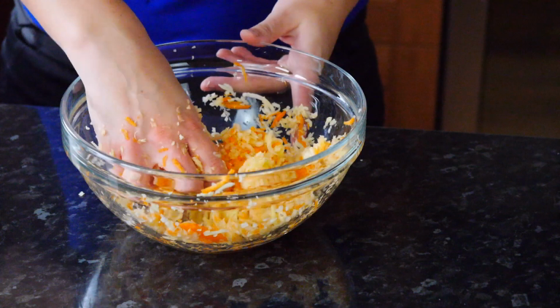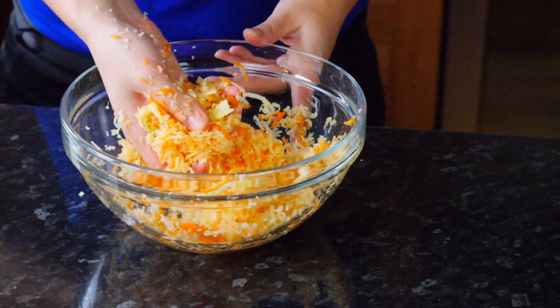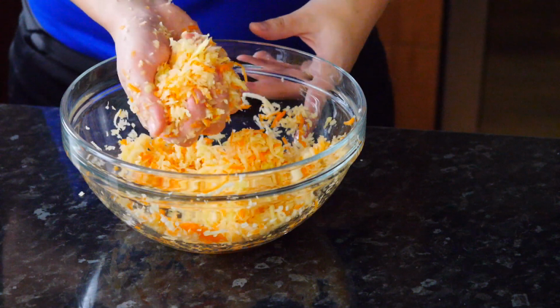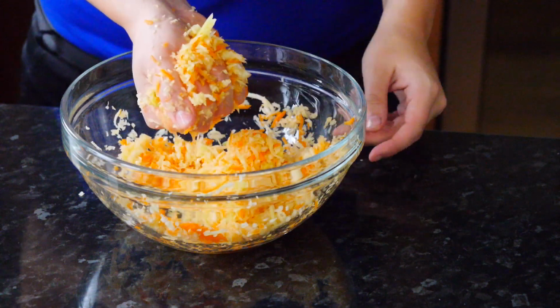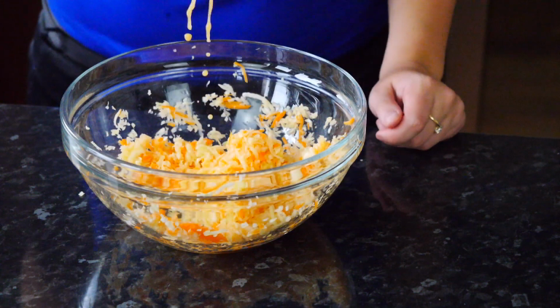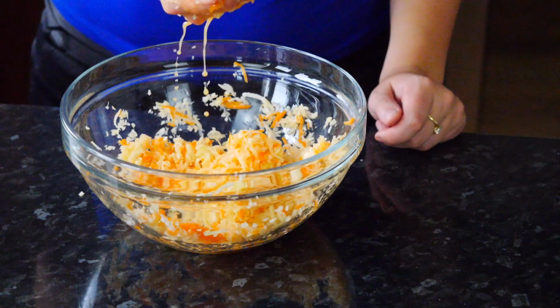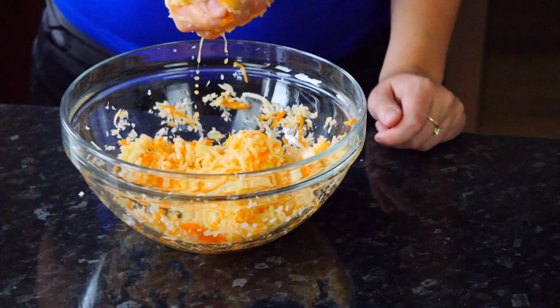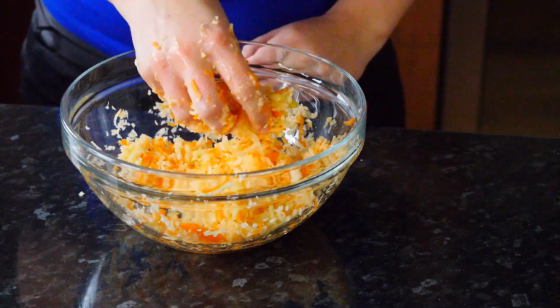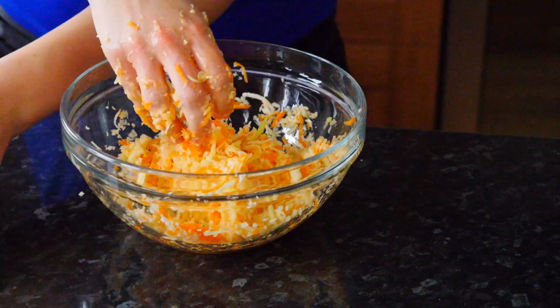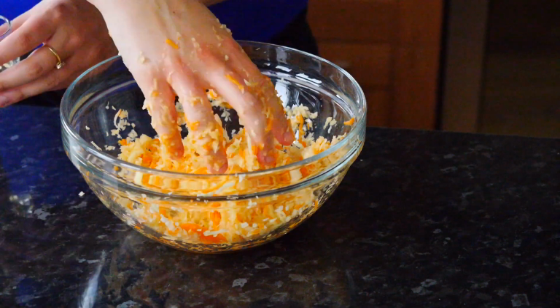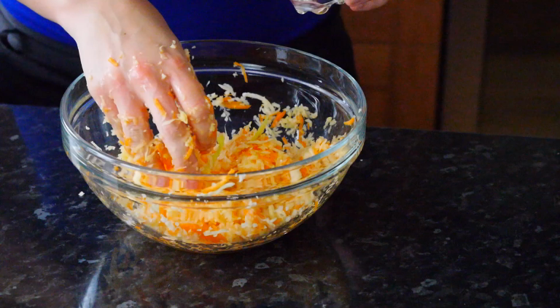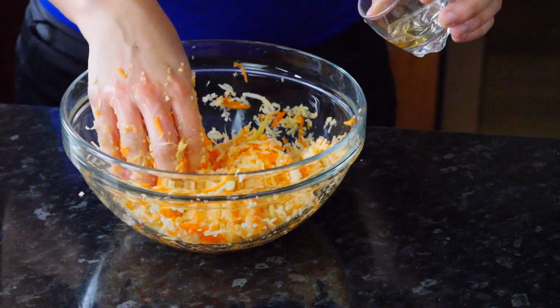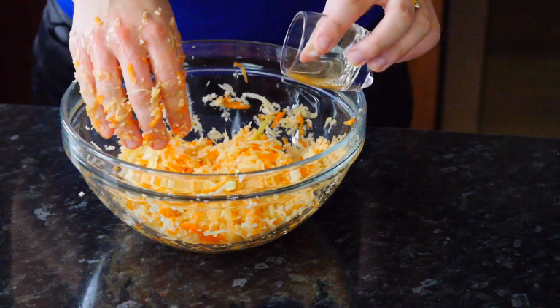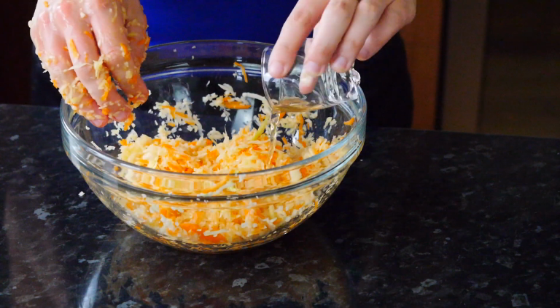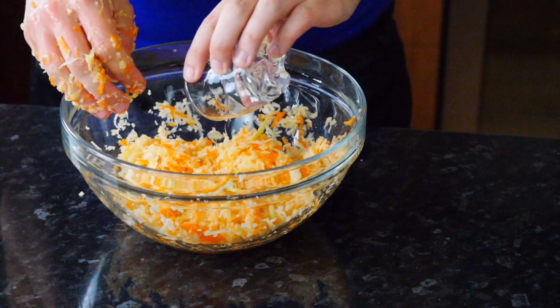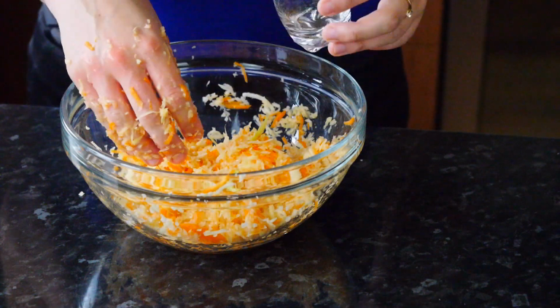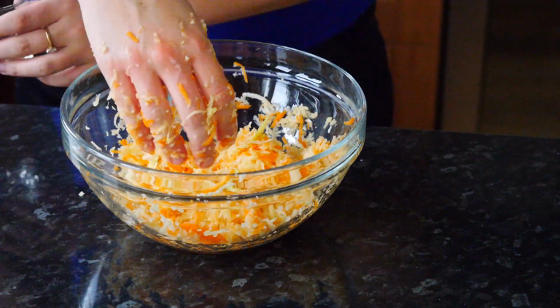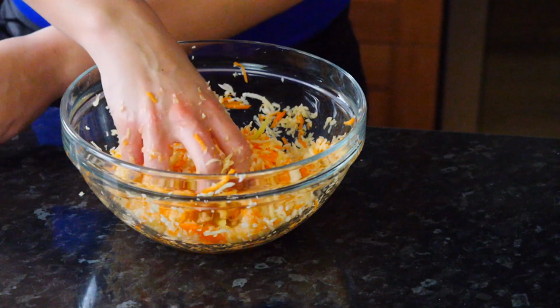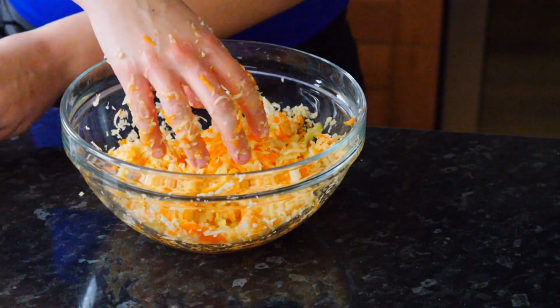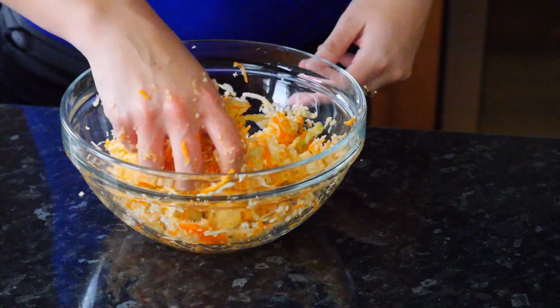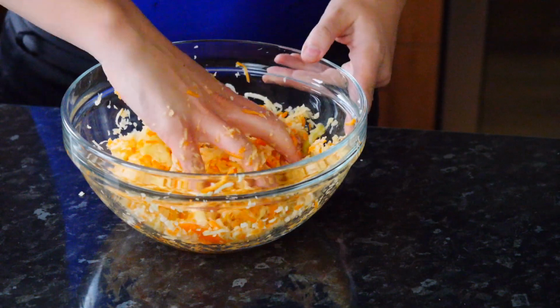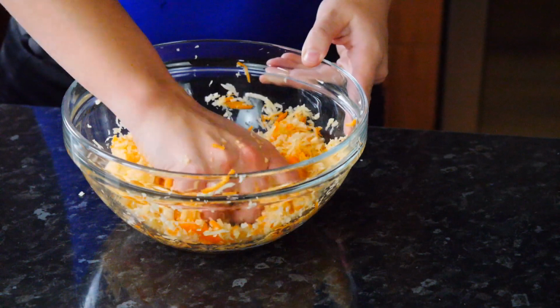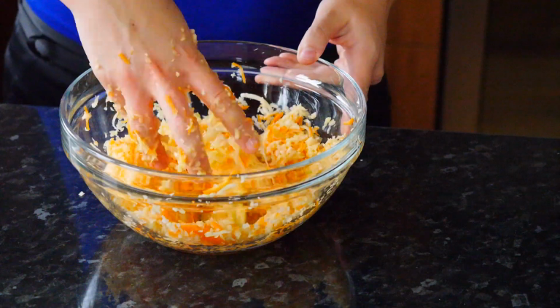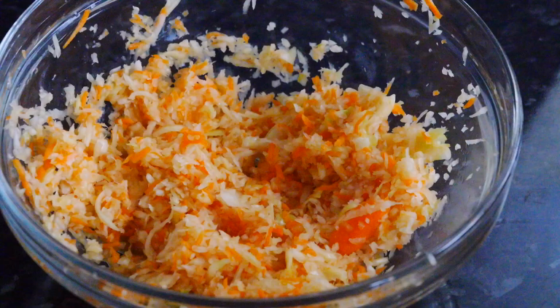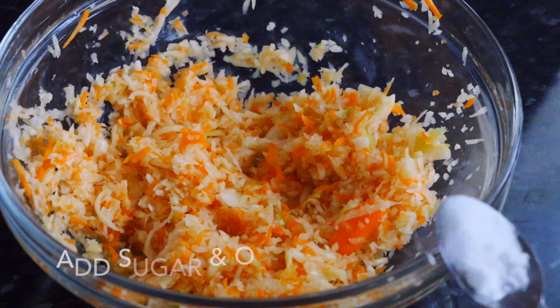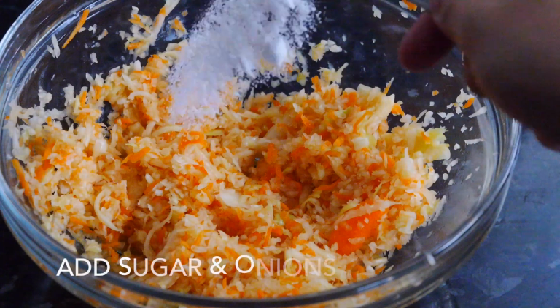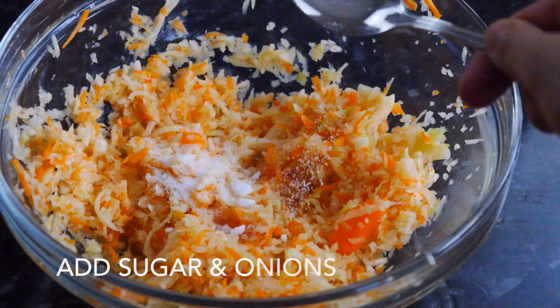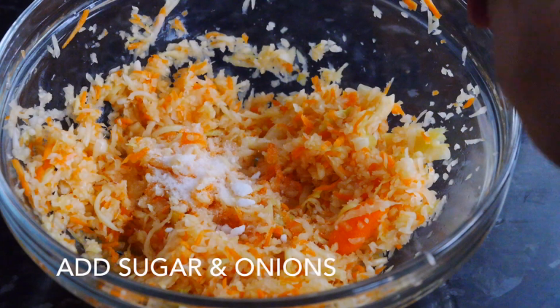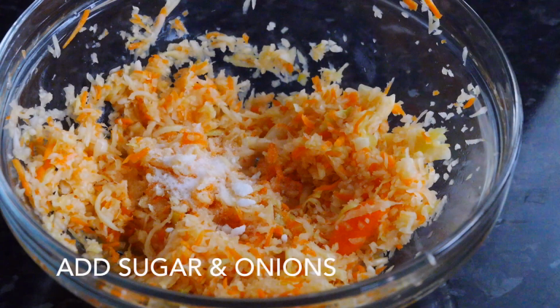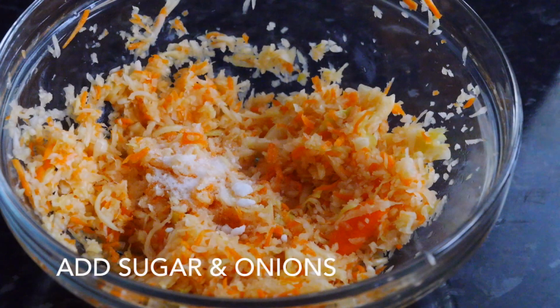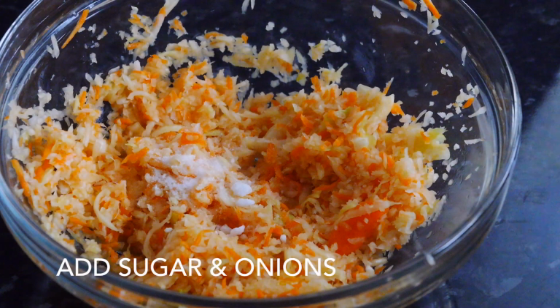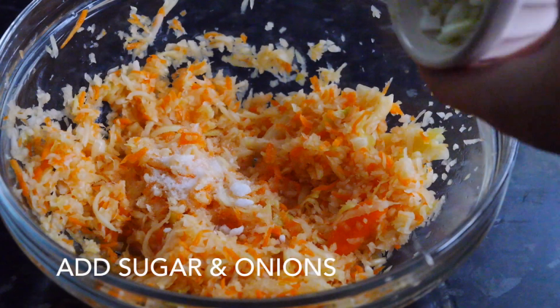Once it's nice and moist, you can see the juices coming out. We're going to add 1 tablespoon of vinegar right in there and just carry on squeezing for another 5 minutes. Finally add your sugar and your onion.